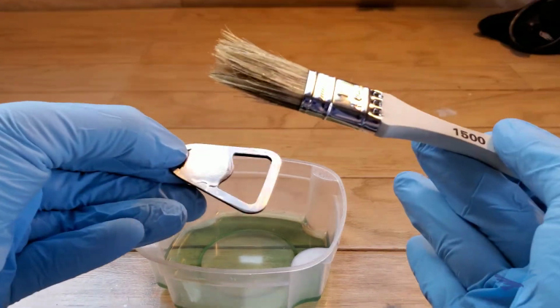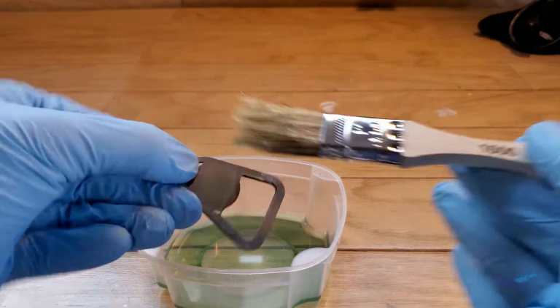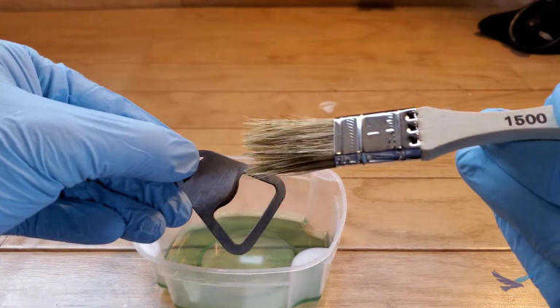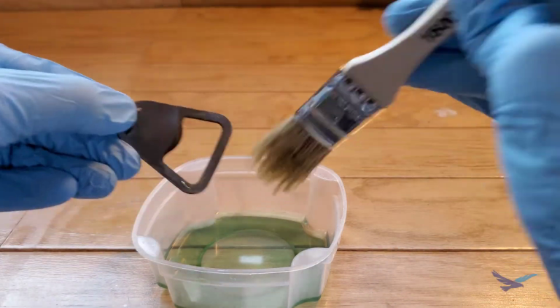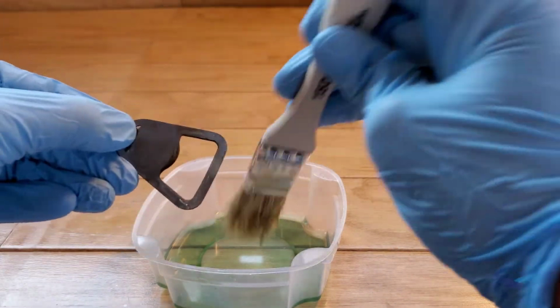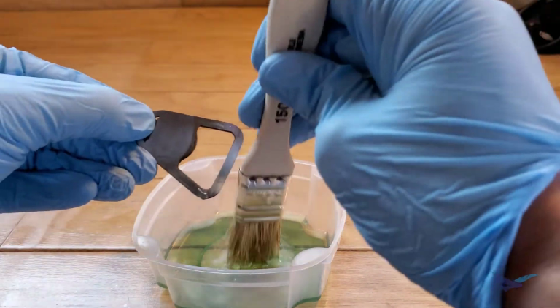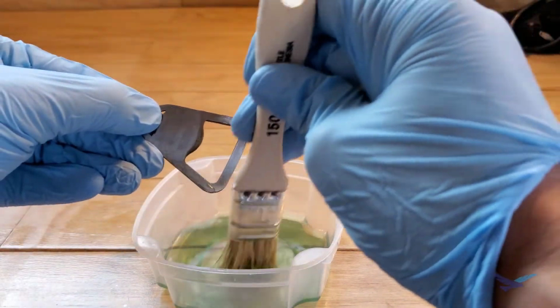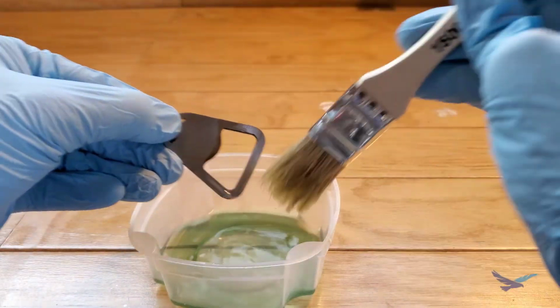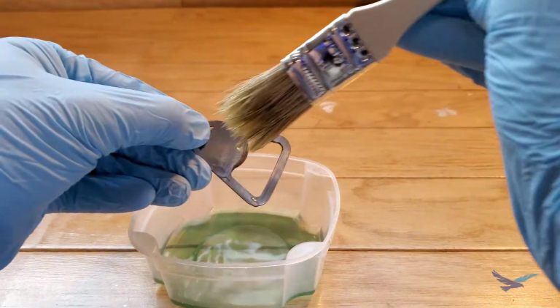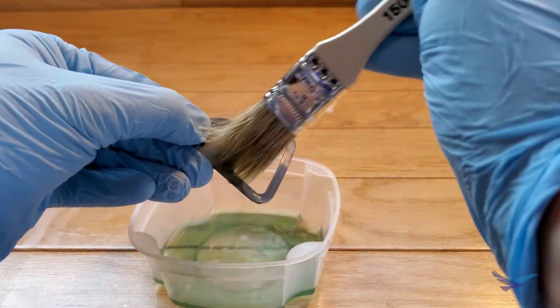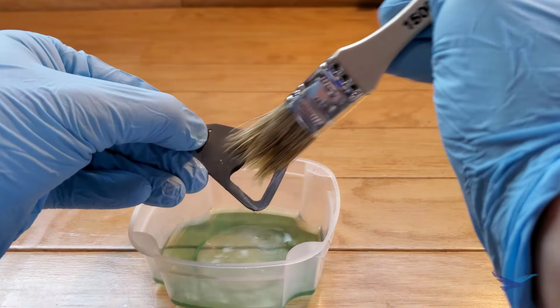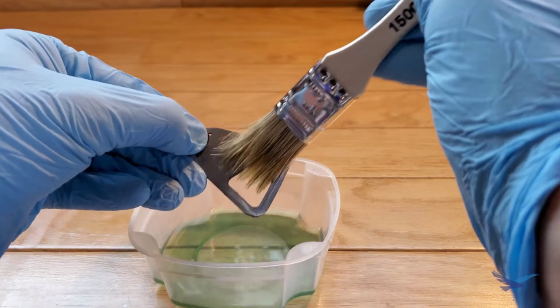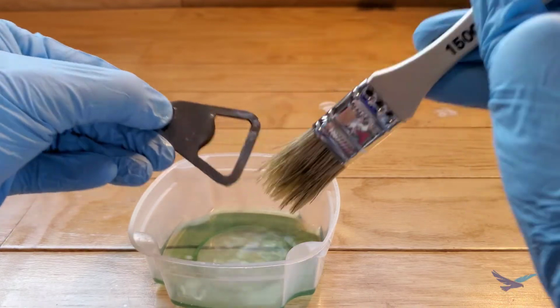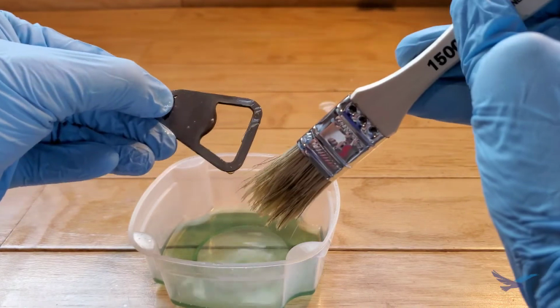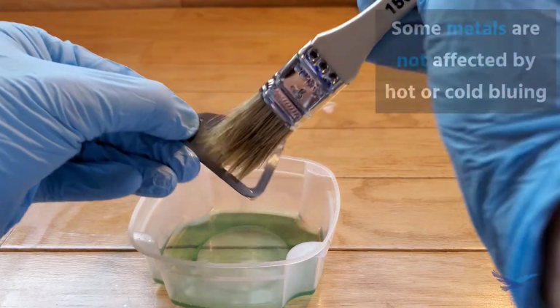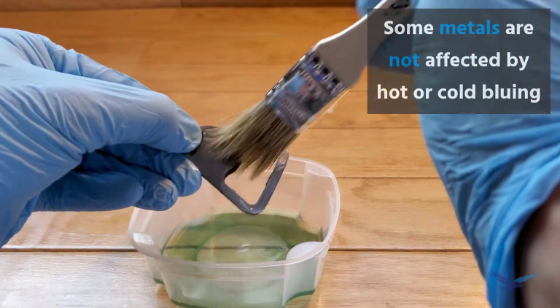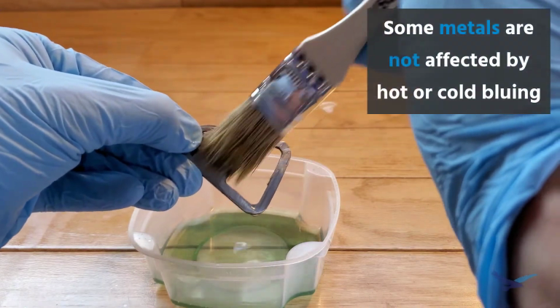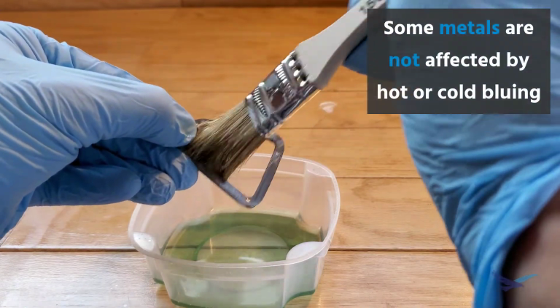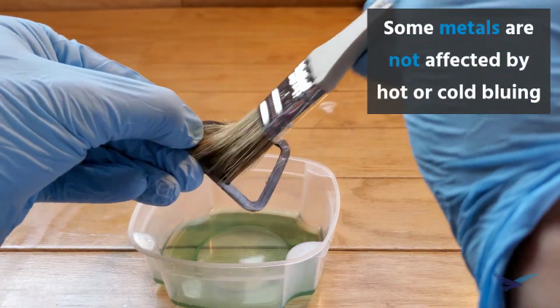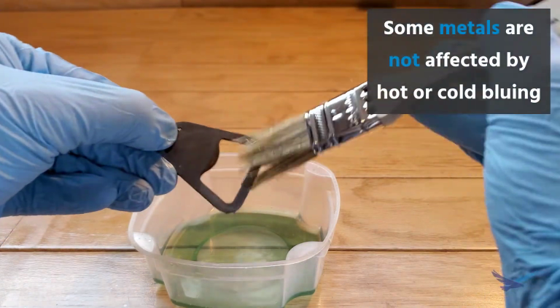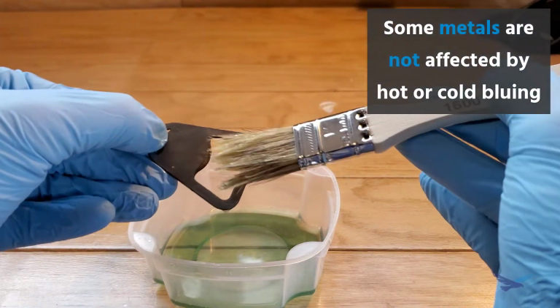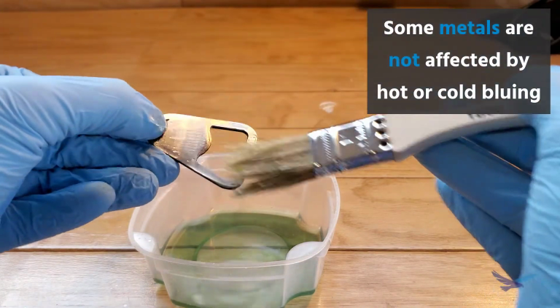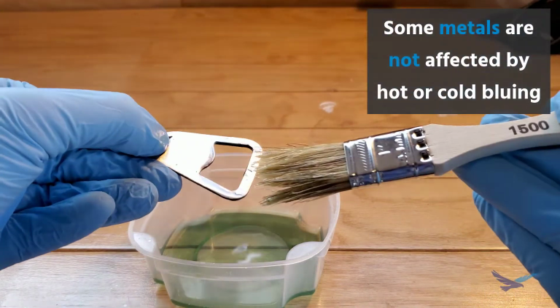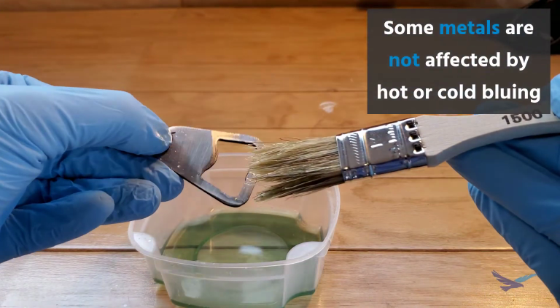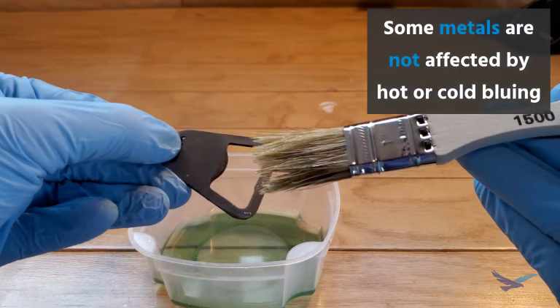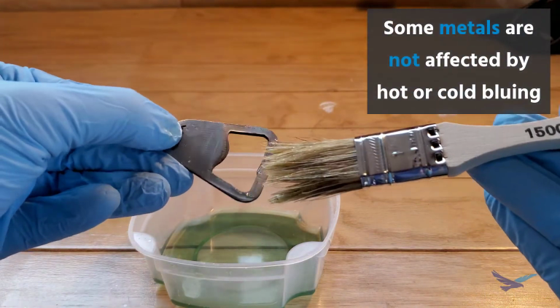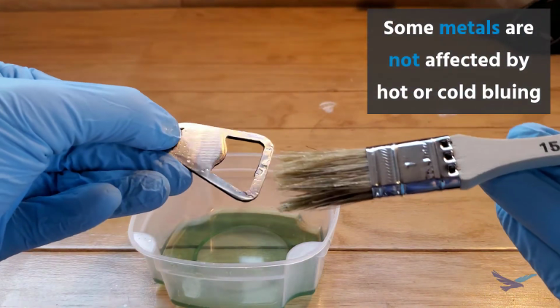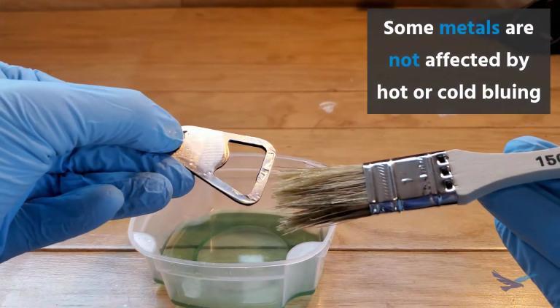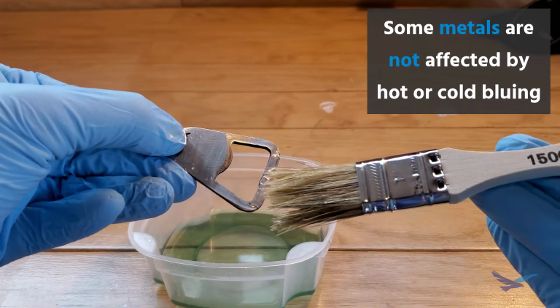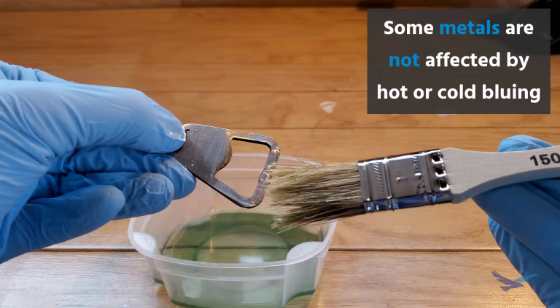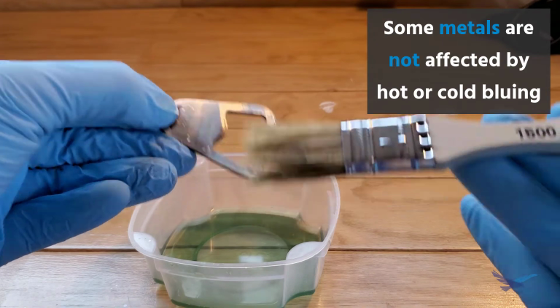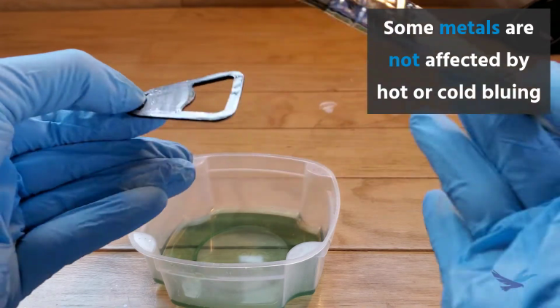Nothing happens — hey, you can't say we didn't try. Our small gripper part is a stainless steel part though, so hot bluing will definitely work for that type of metal.